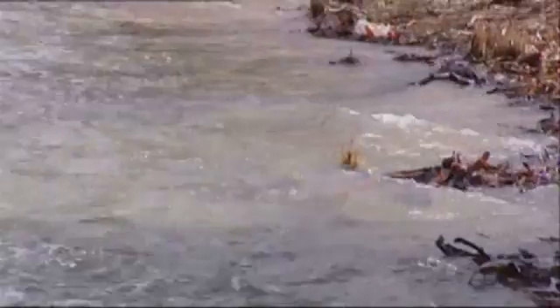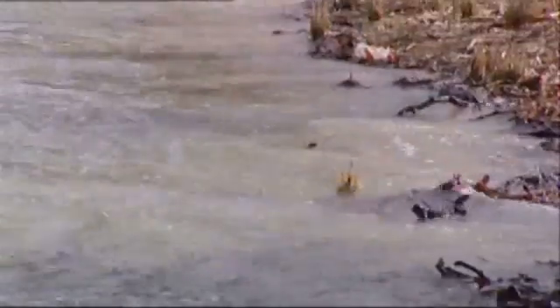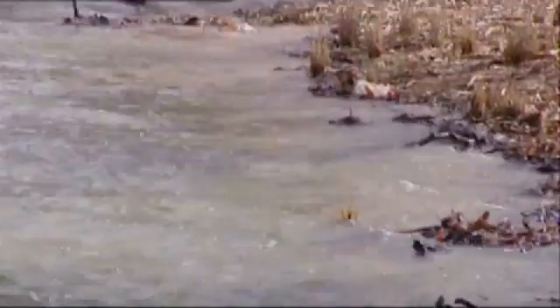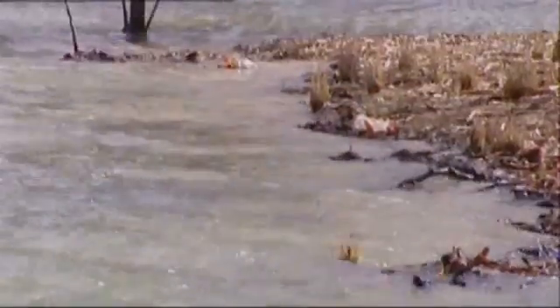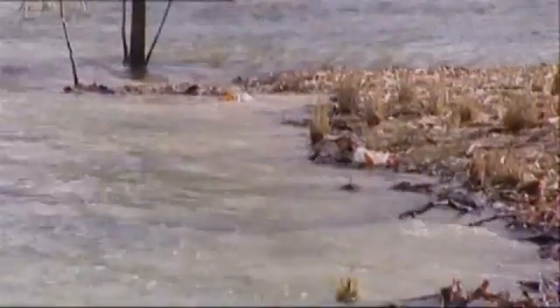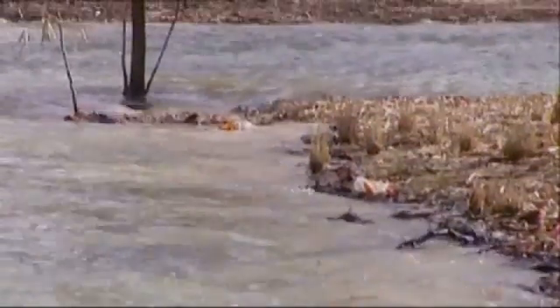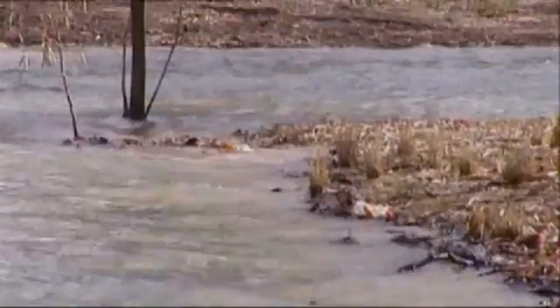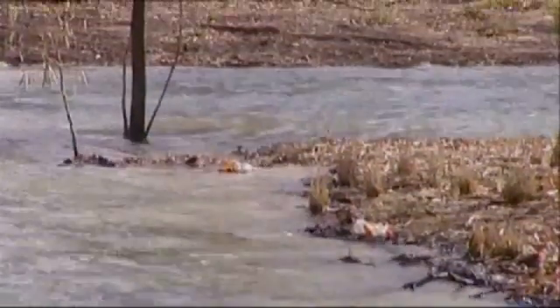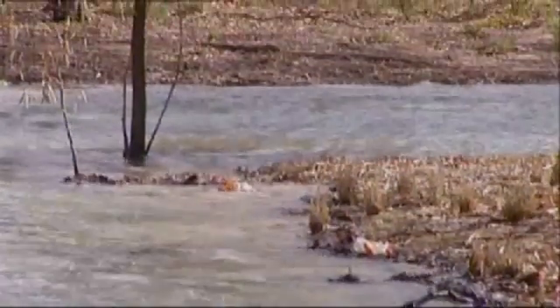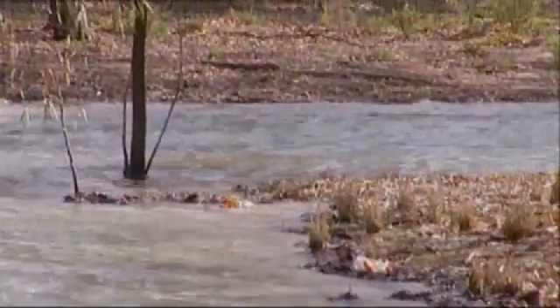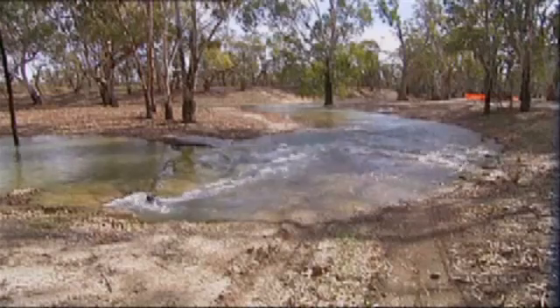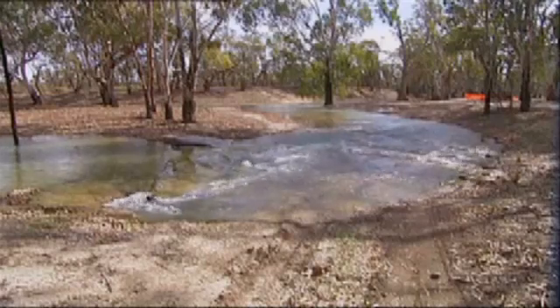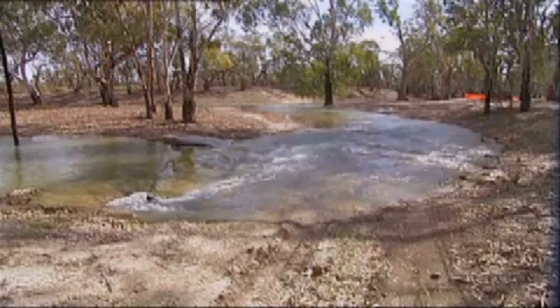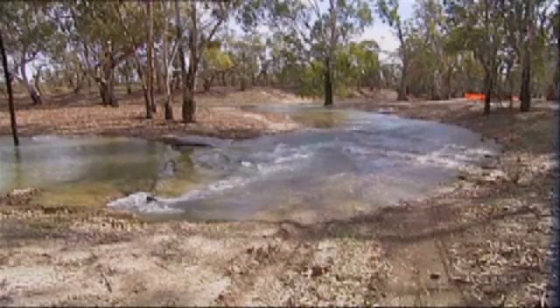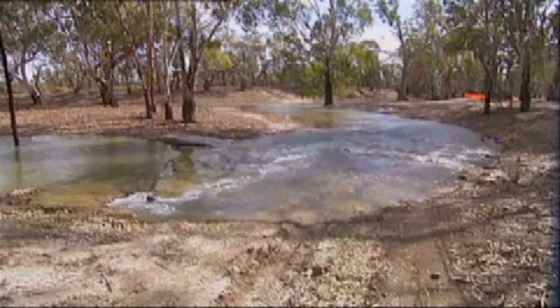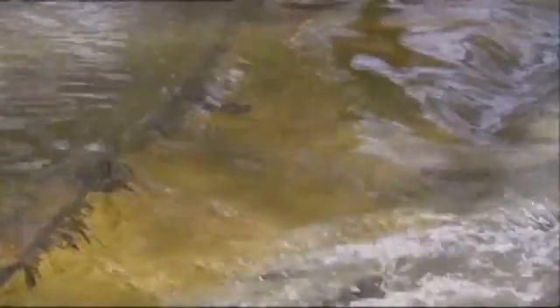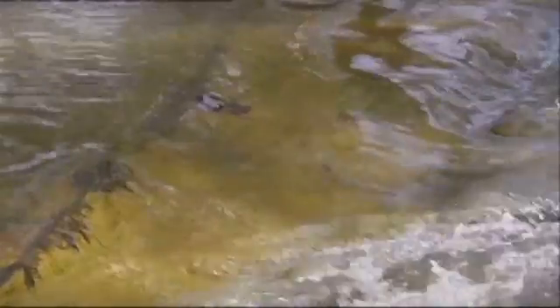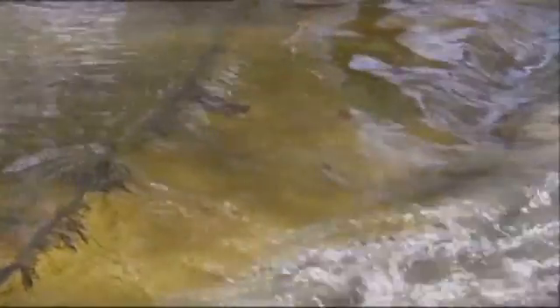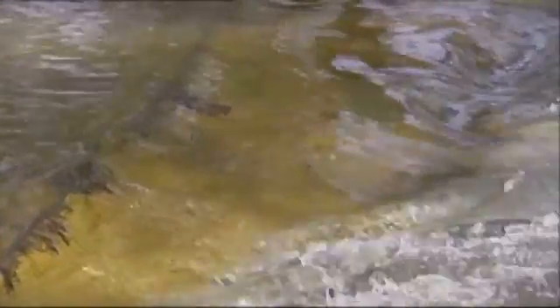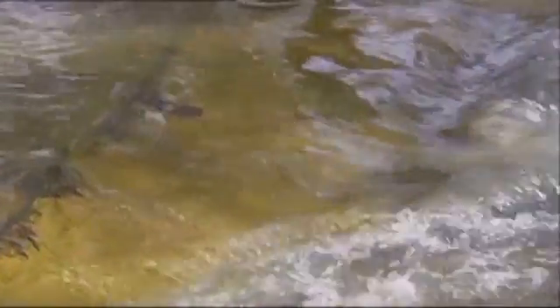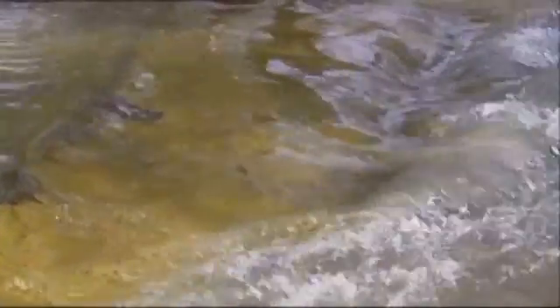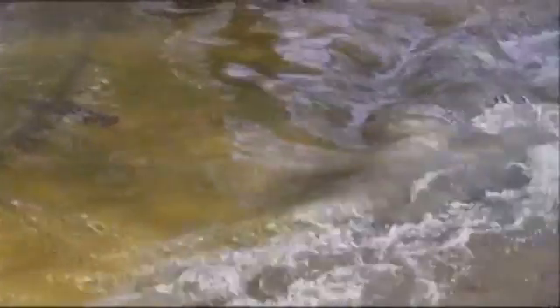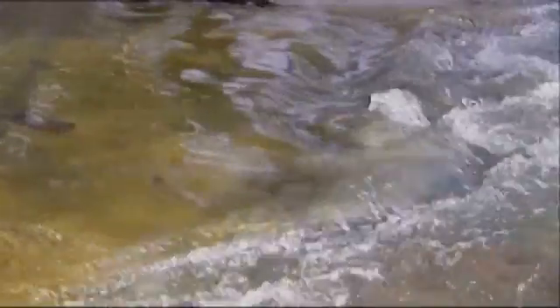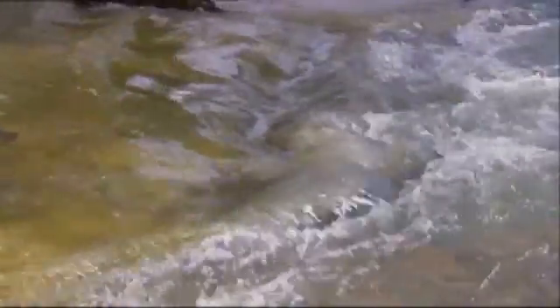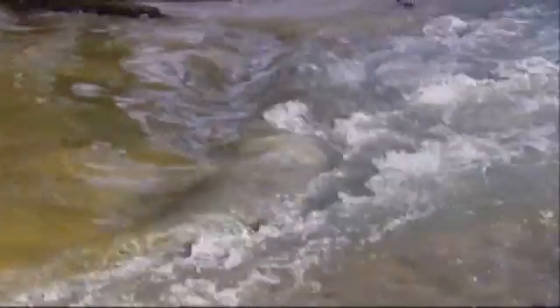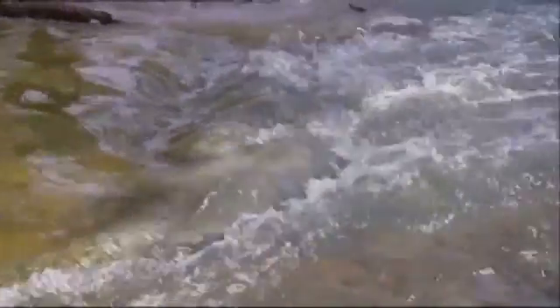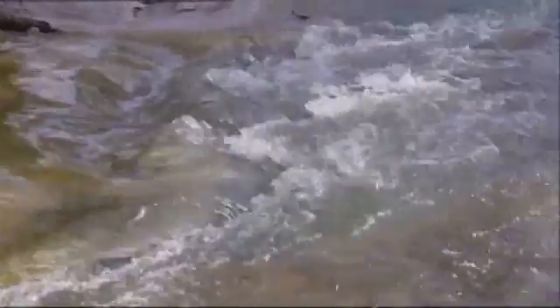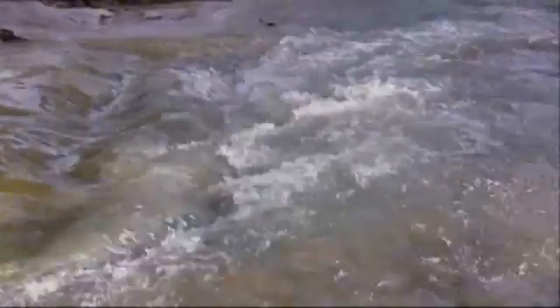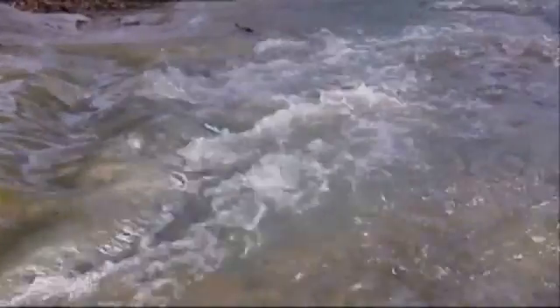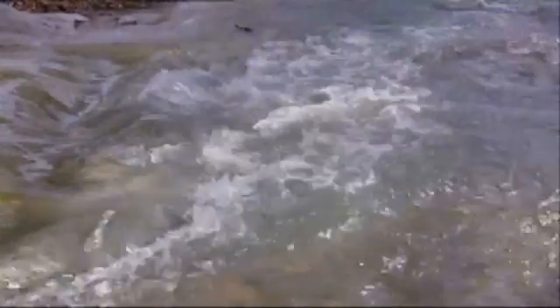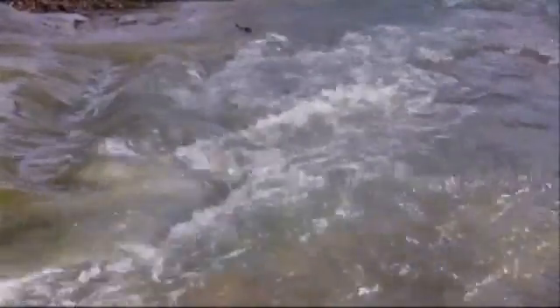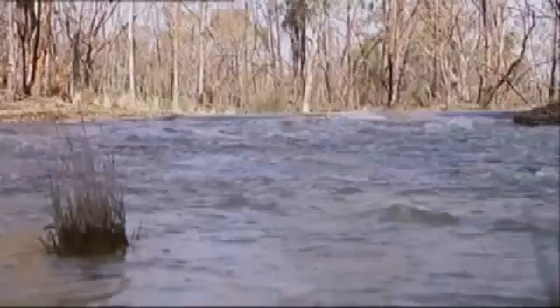Enough water to fill over 4,000 swimming pools was delivered to the lakes. Water was transported using pumps and pipes set up for the special delivery, and the water covered 586 hectares of wetlands.